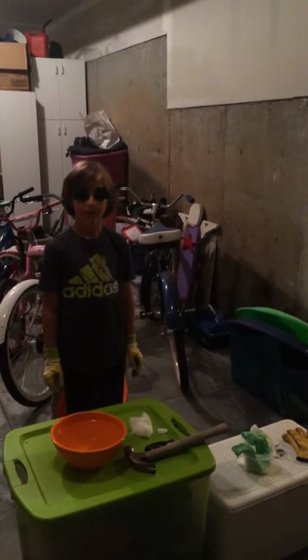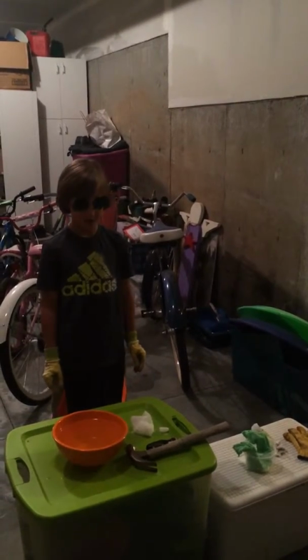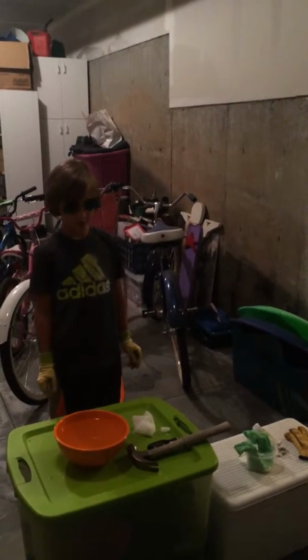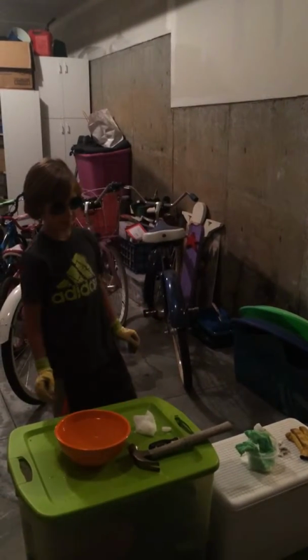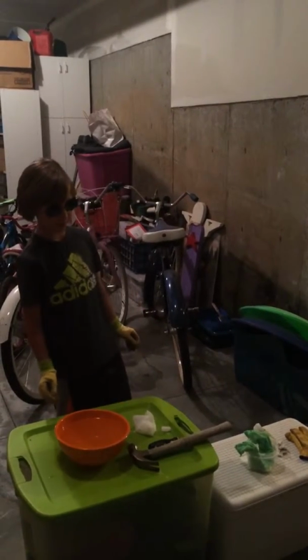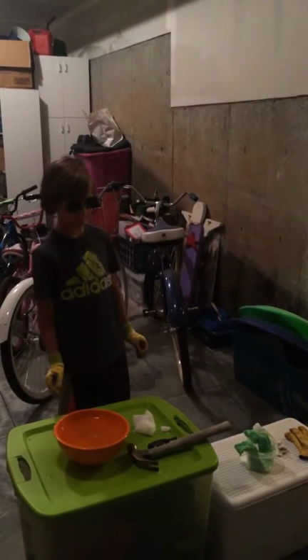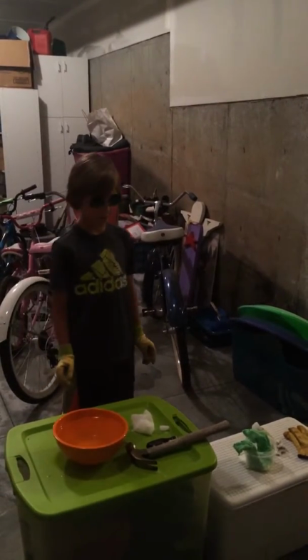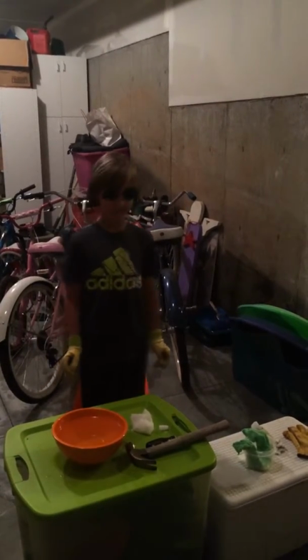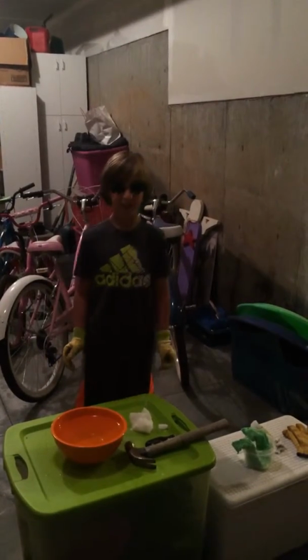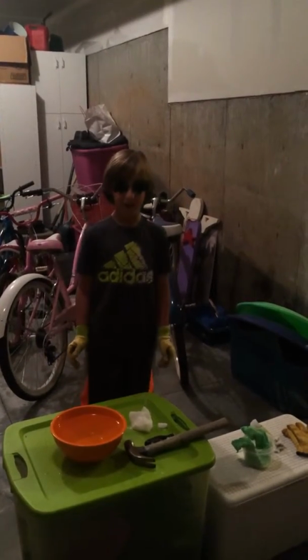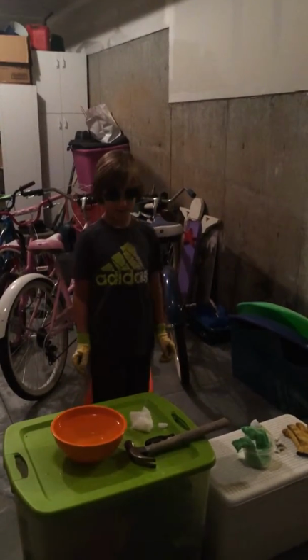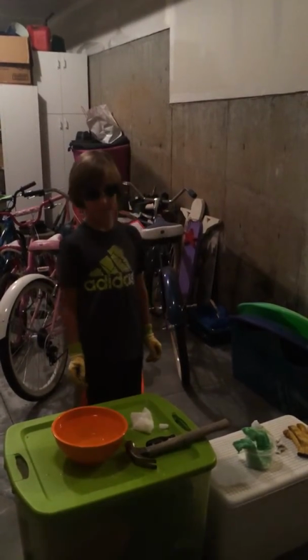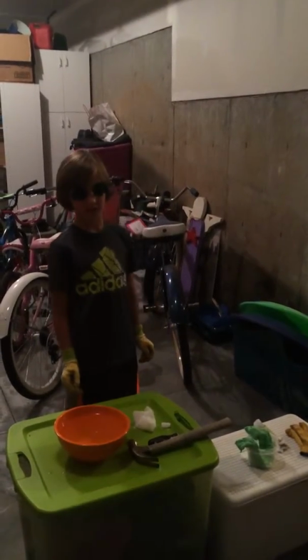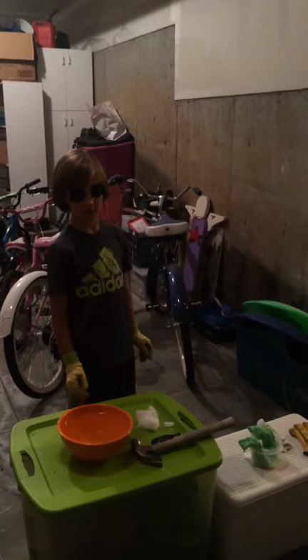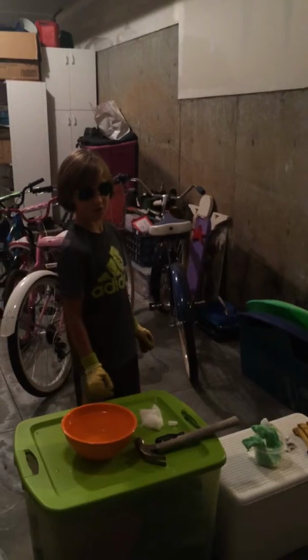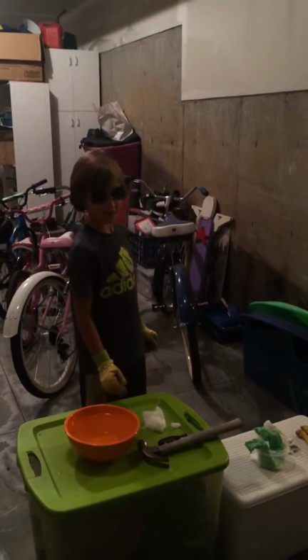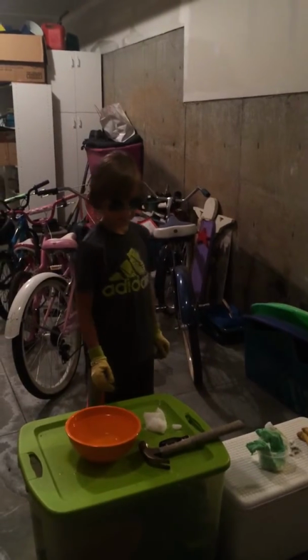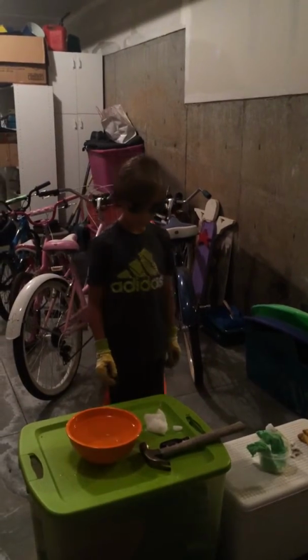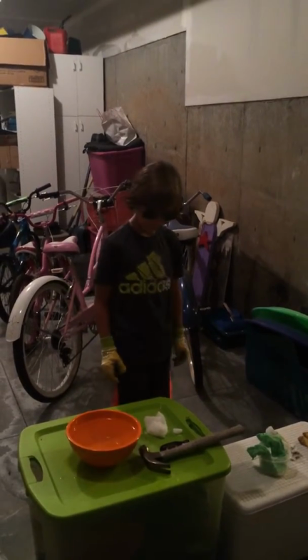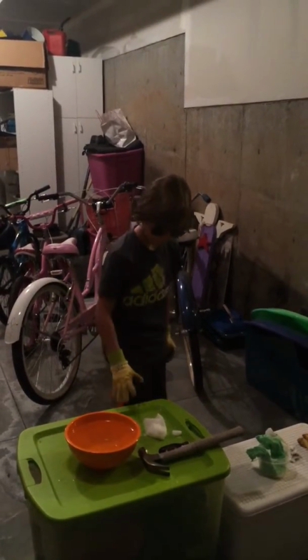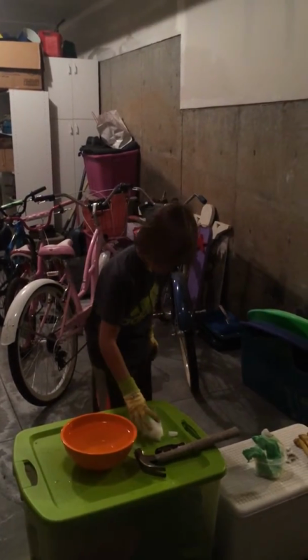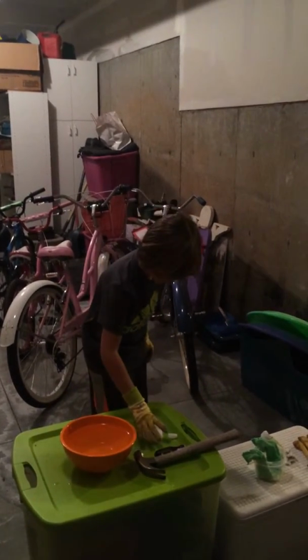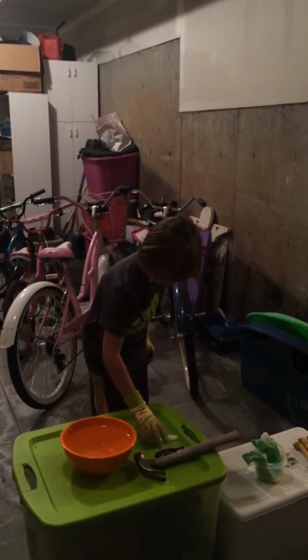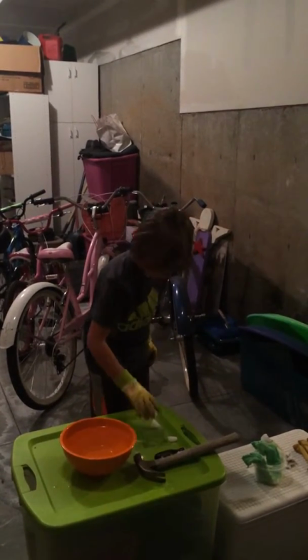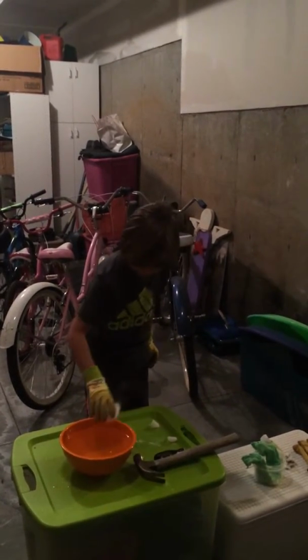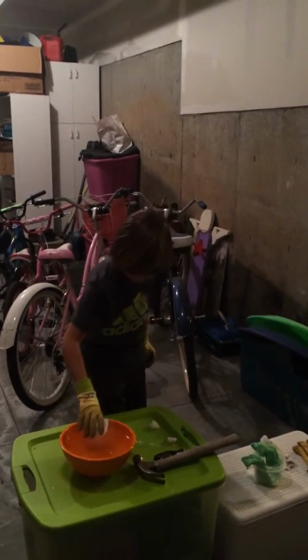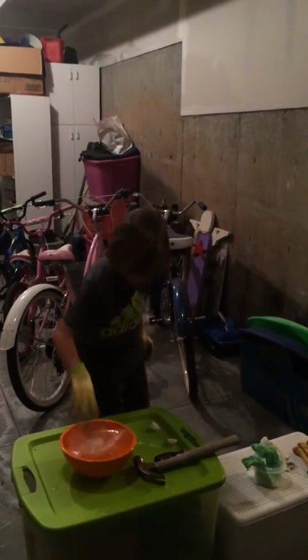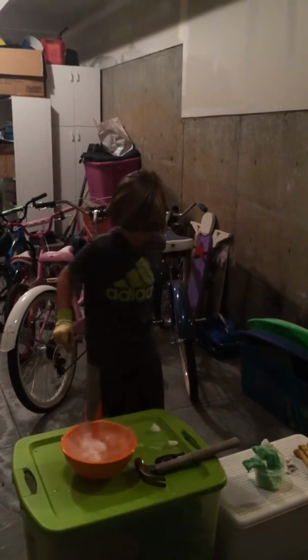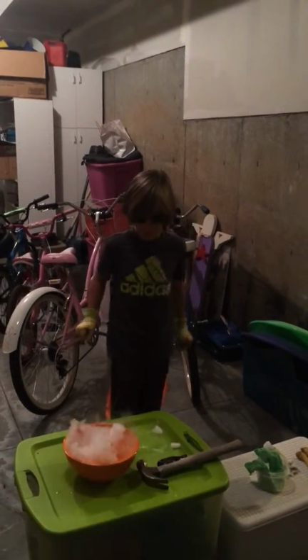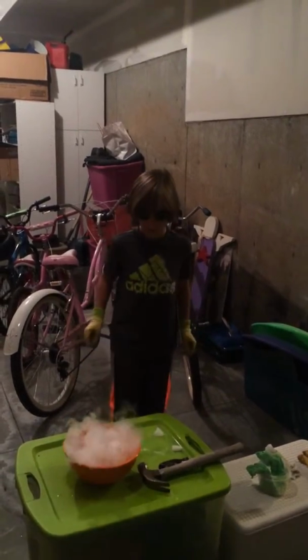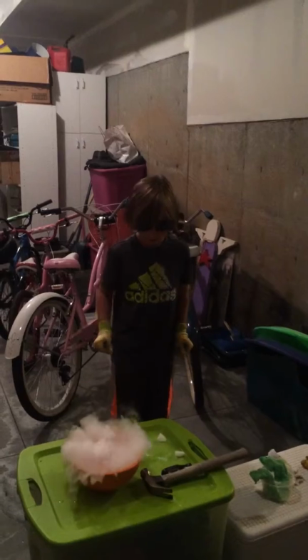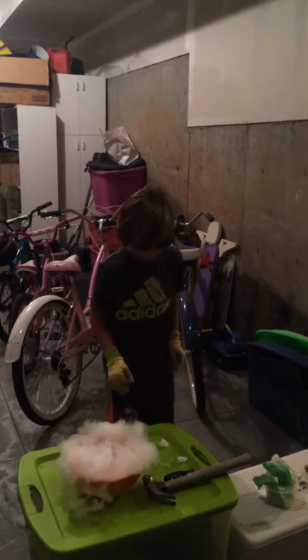Hello, this is Elliot's Workshop and today I will be making a dry ice bubble. First, I'm going to put this dry ice in hot water.